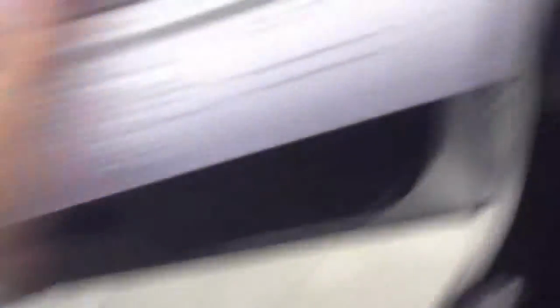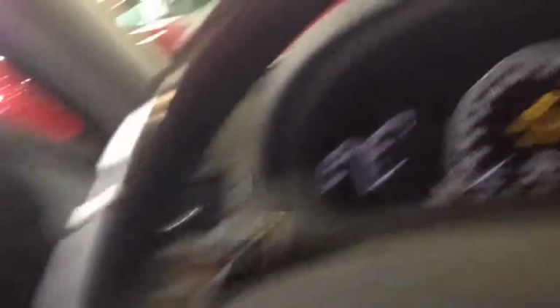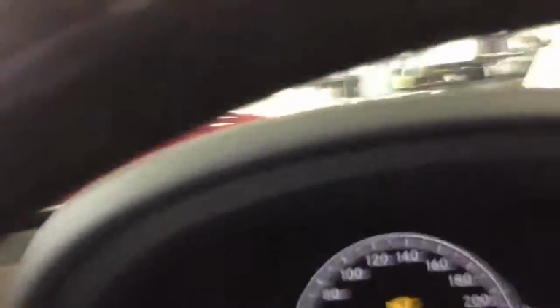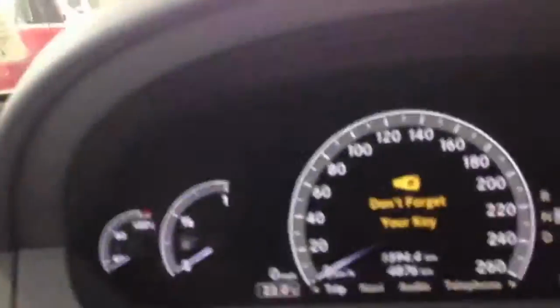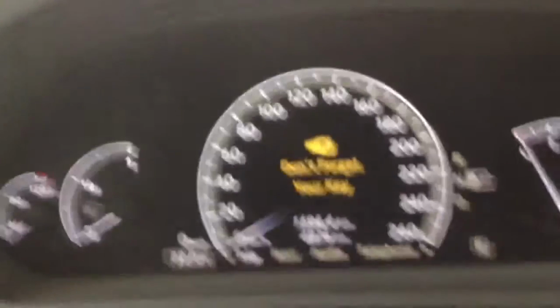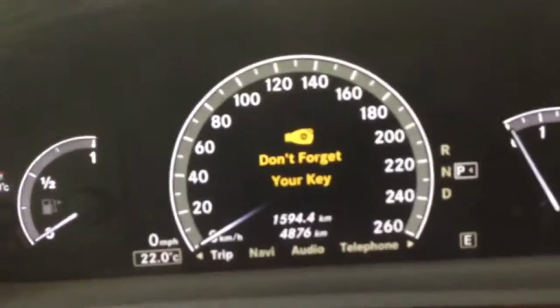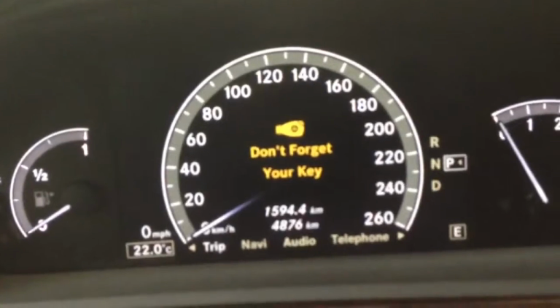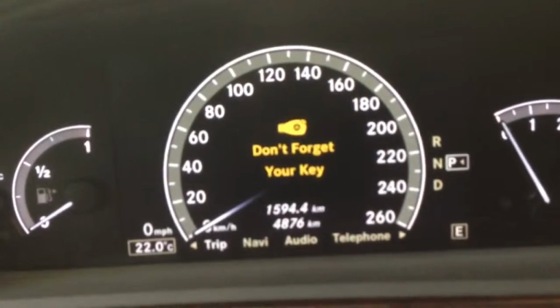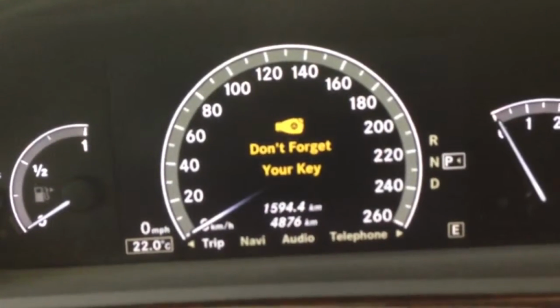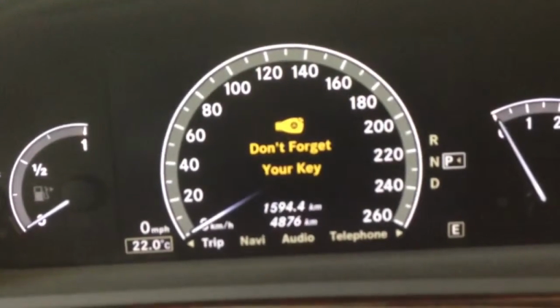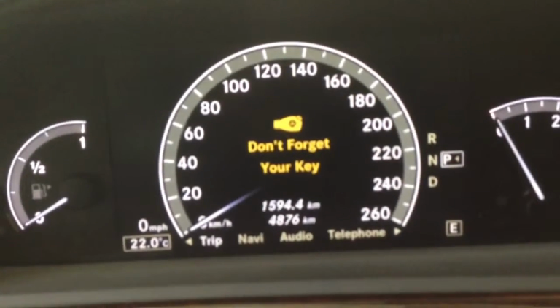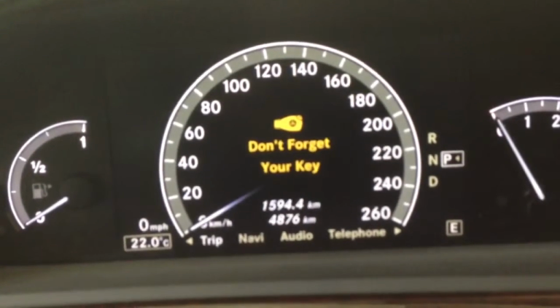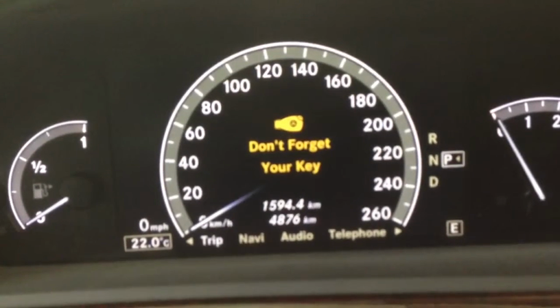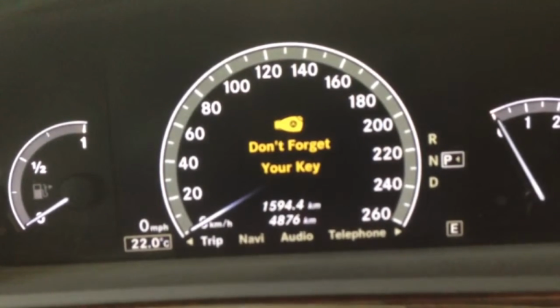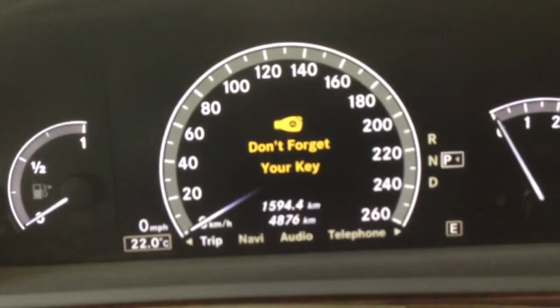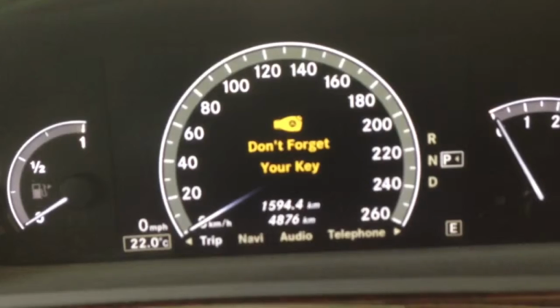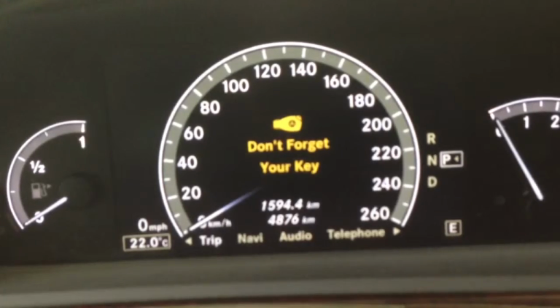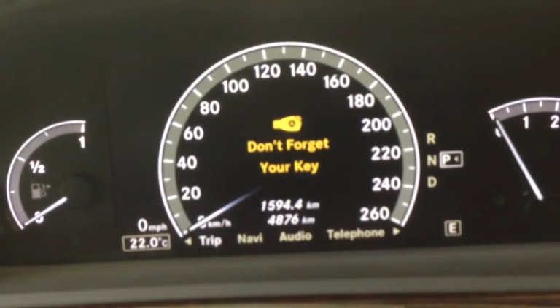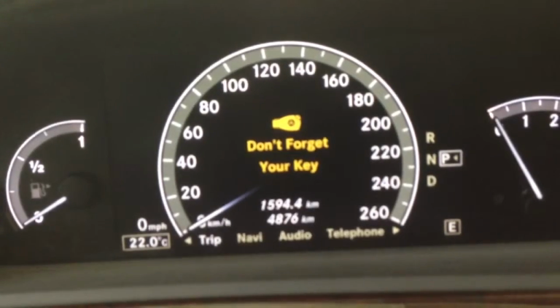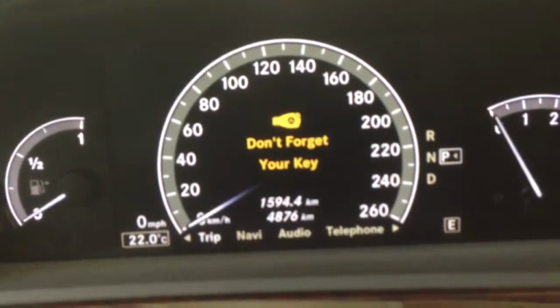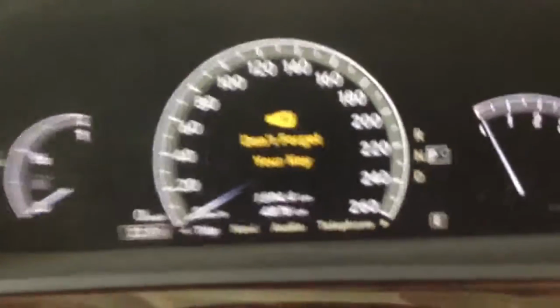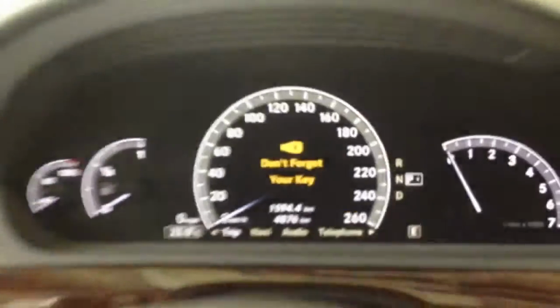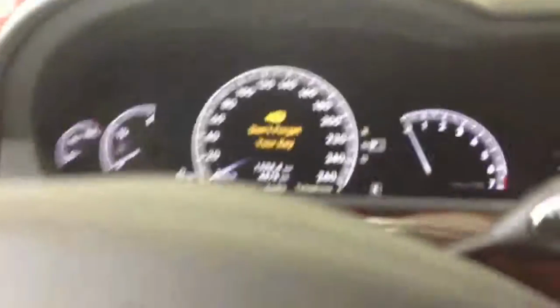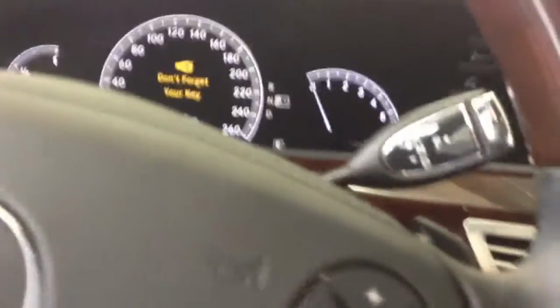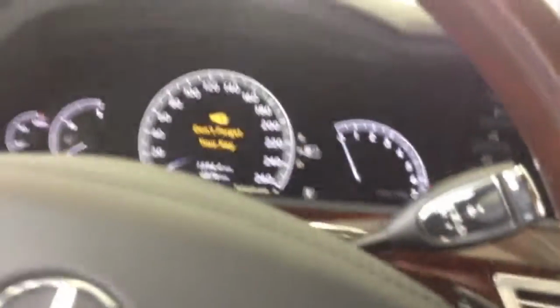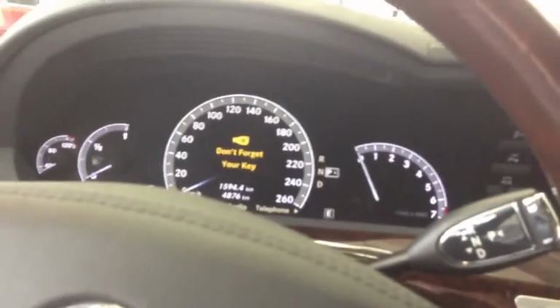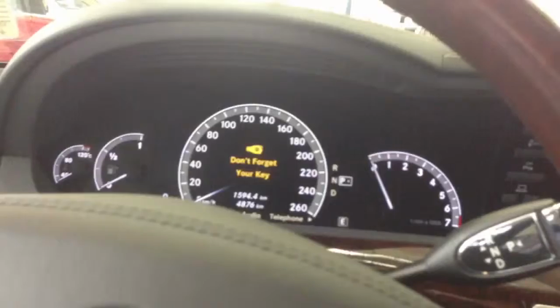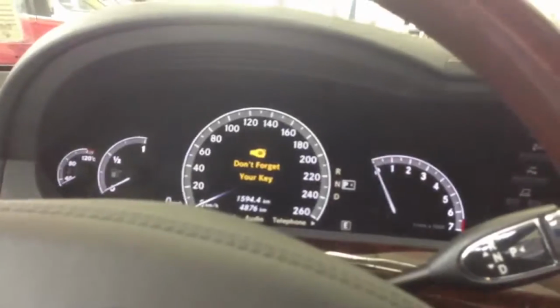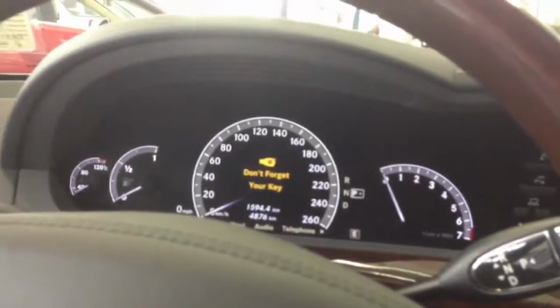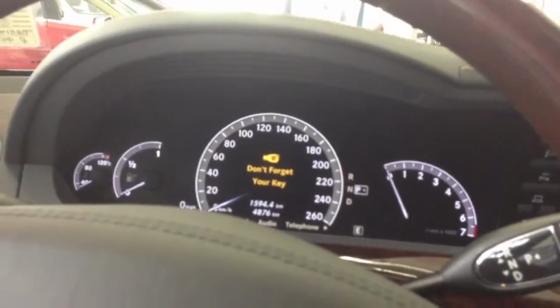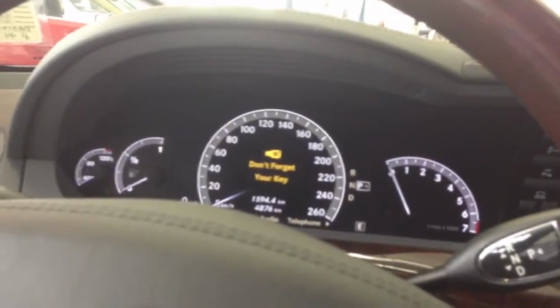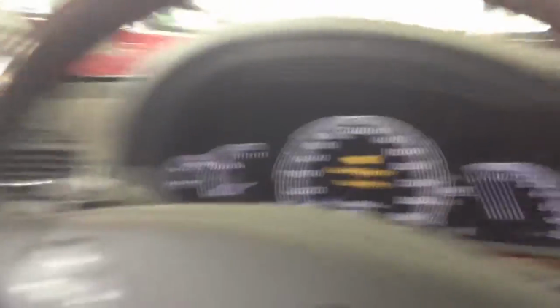I'll show you the exact kilometers that are on the car as of right now. It also has the active blind spot, active lane keeping, and night view — which I can't show you right now only by the fact that you have to have the headlights on and it to be dark outside for it to show up.